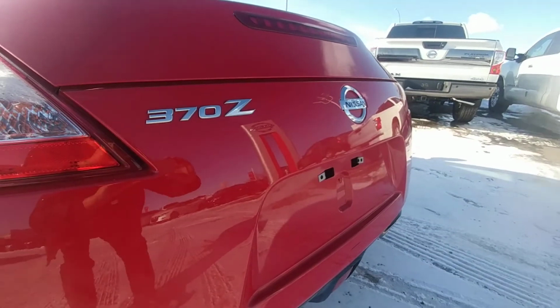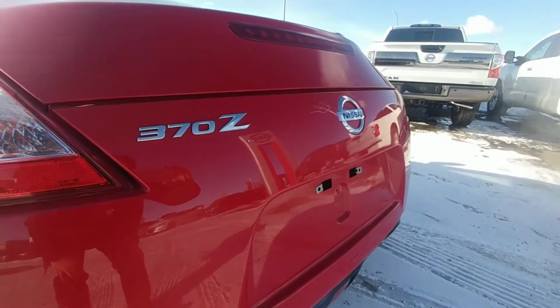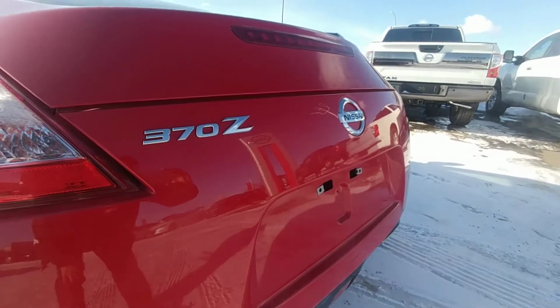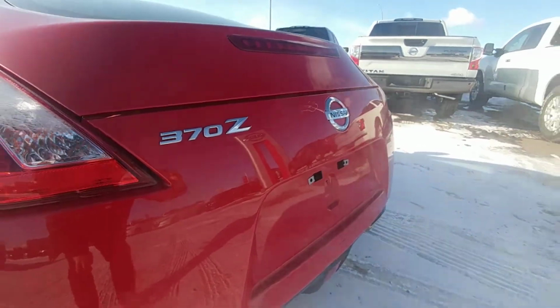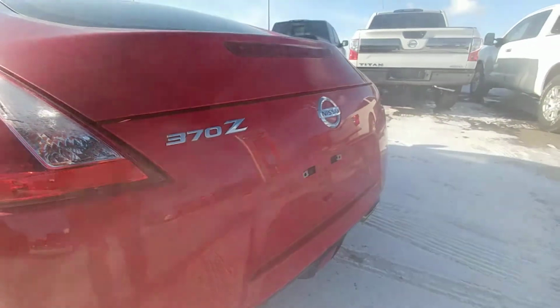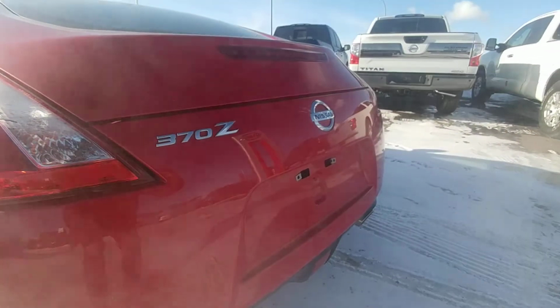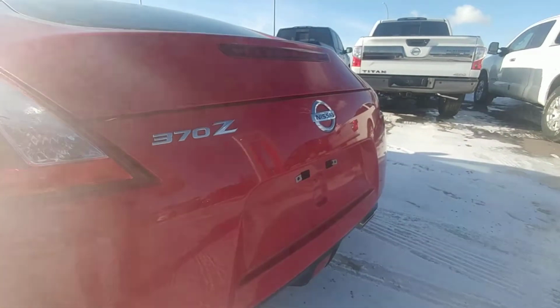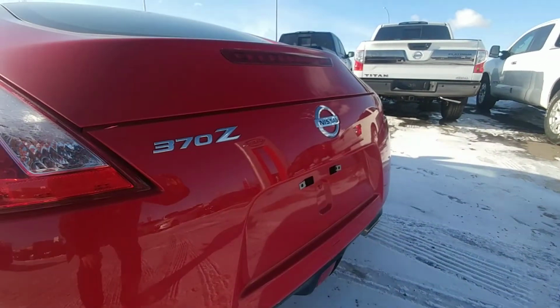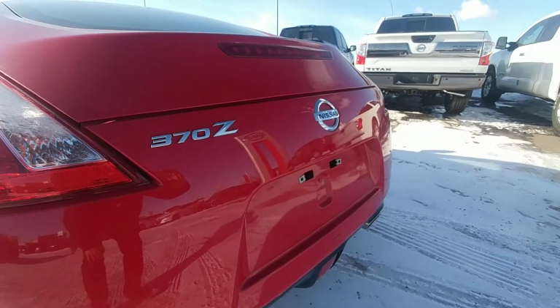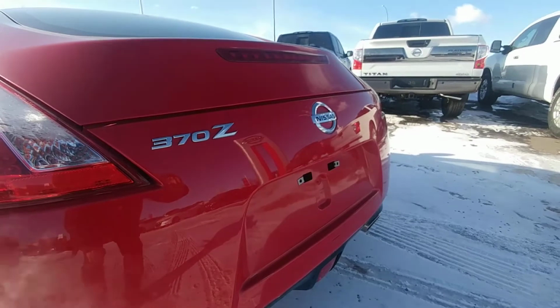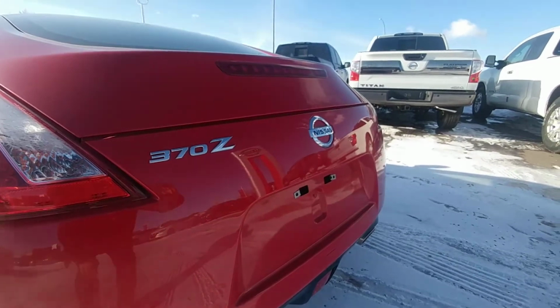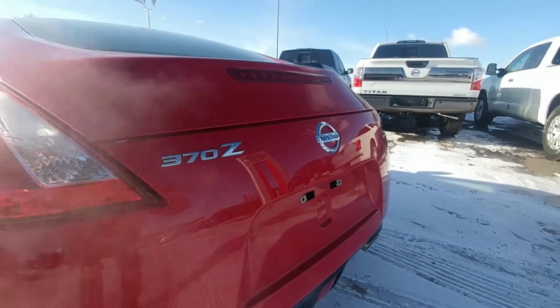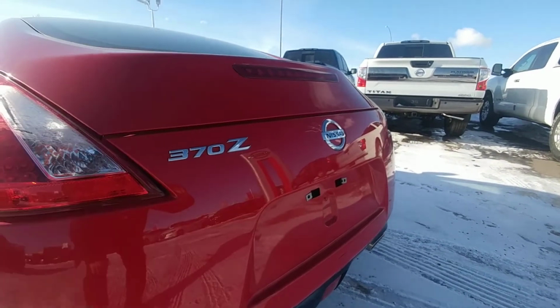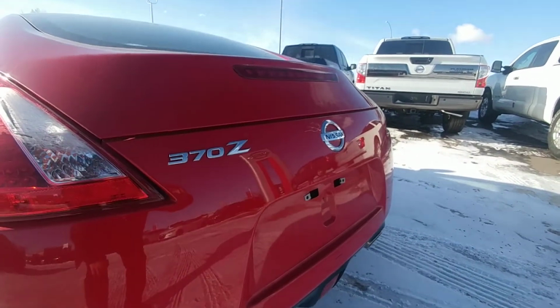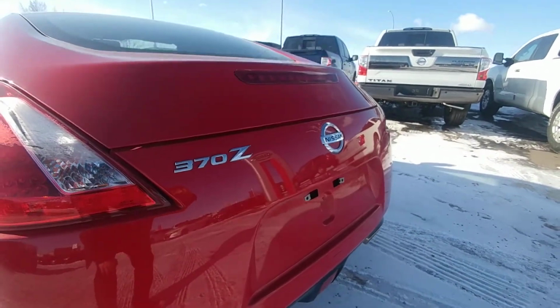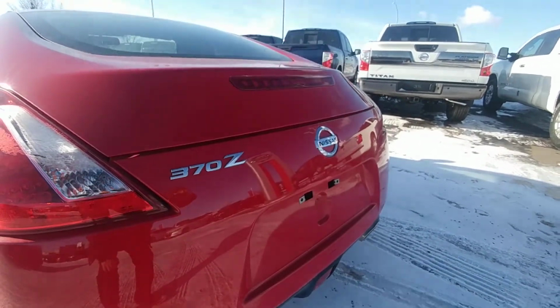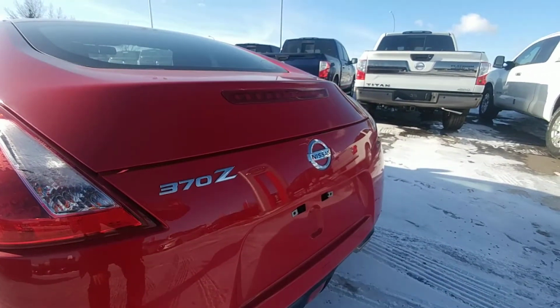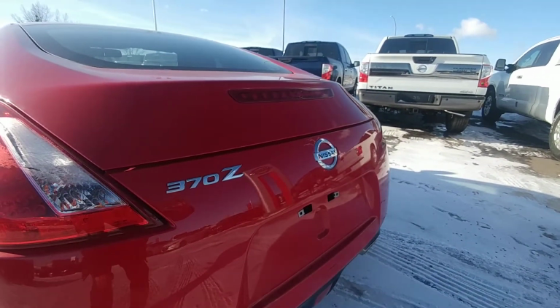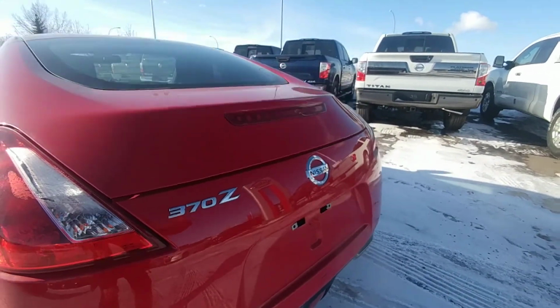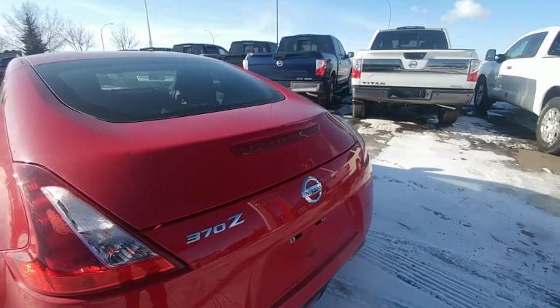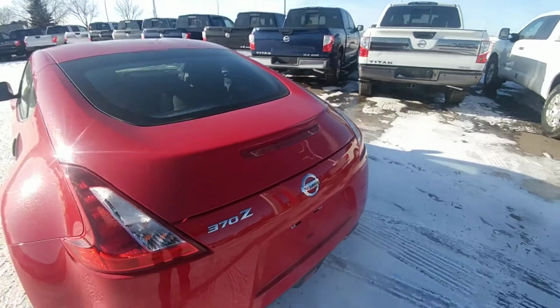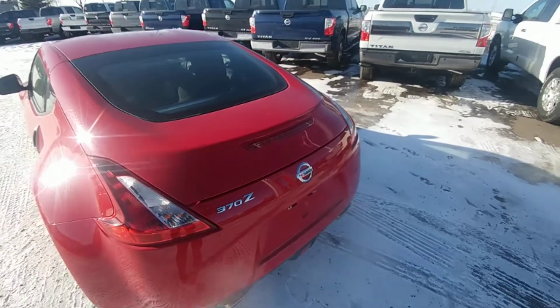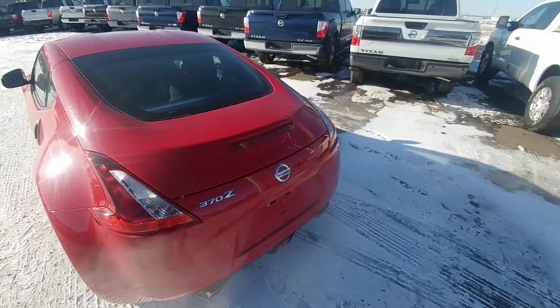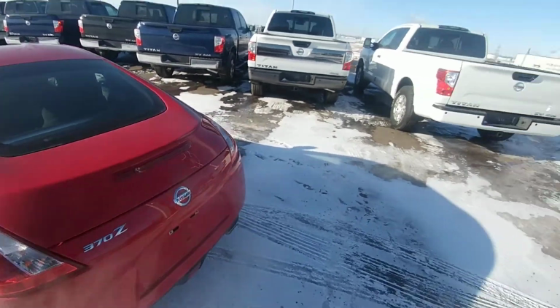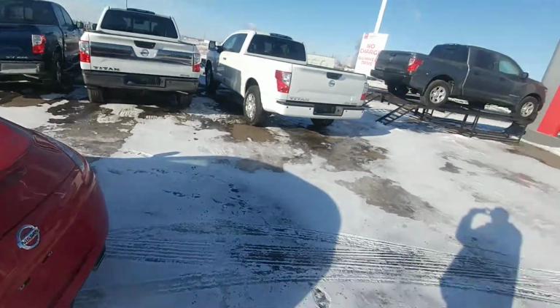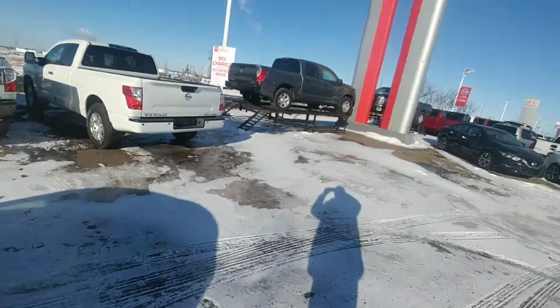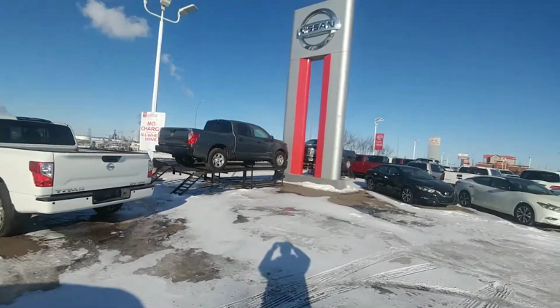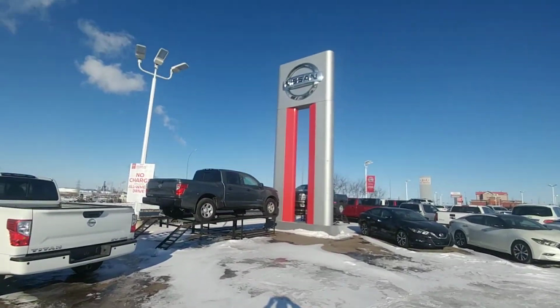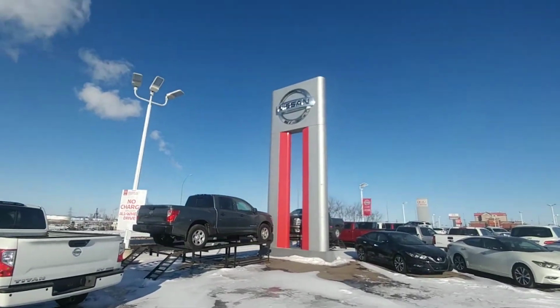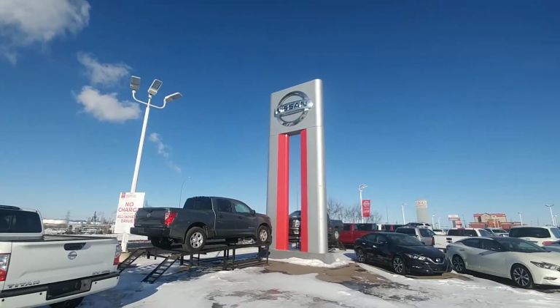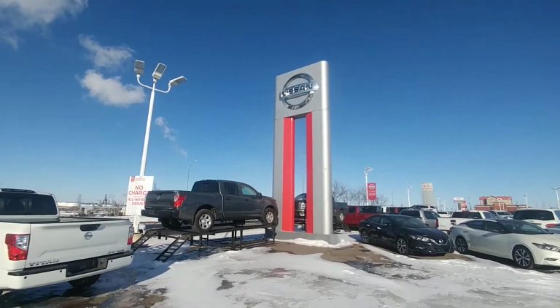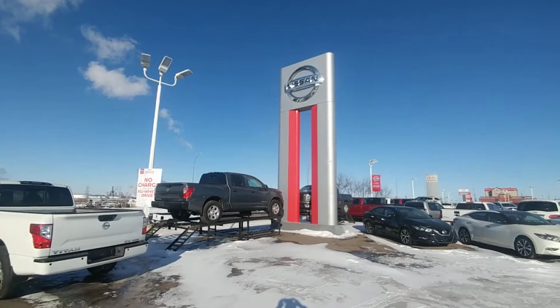So there you go, Jeff. Just wanted to give you a quick look at the vehicle. There are many more features than what I mentioned, including the horsepower and torque. Give me a call at 780-449-5775 to see if we can get you in for a test drive. This is my last one in this color.